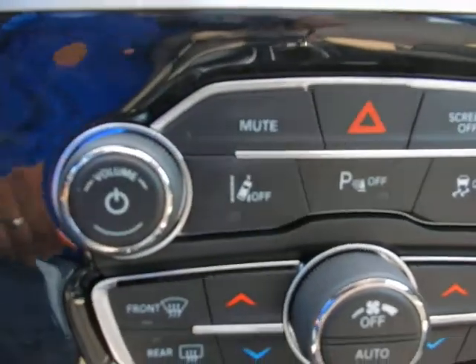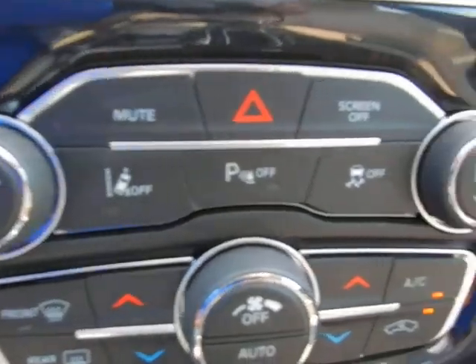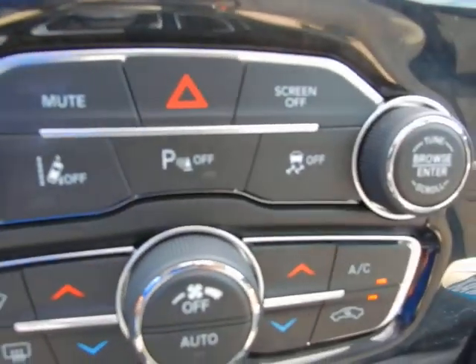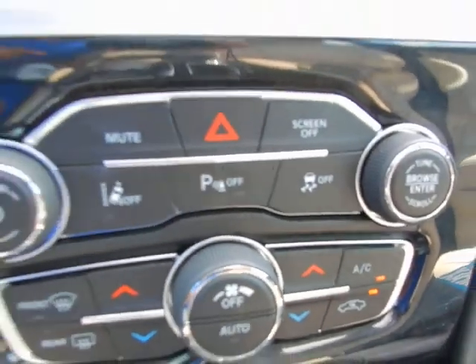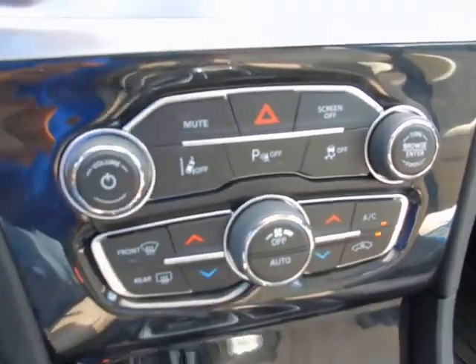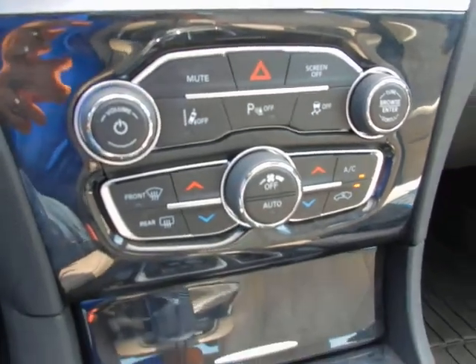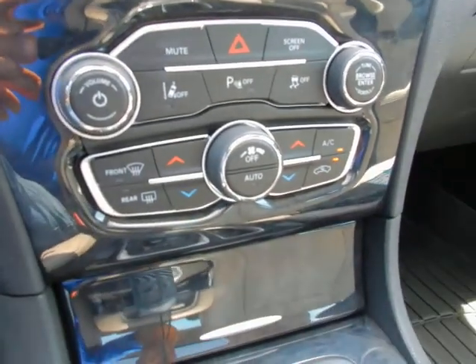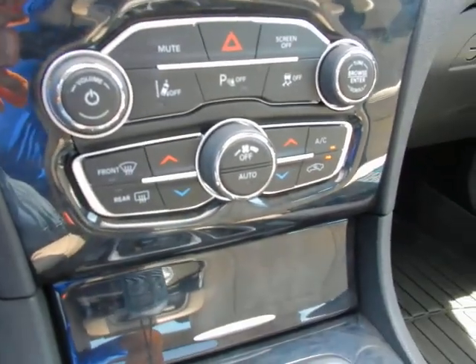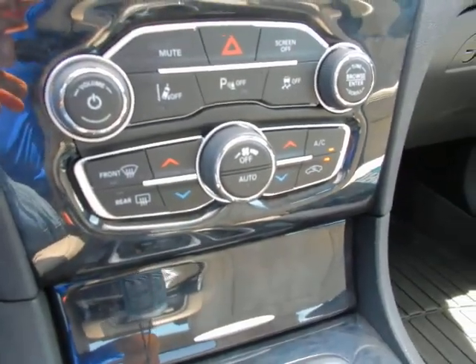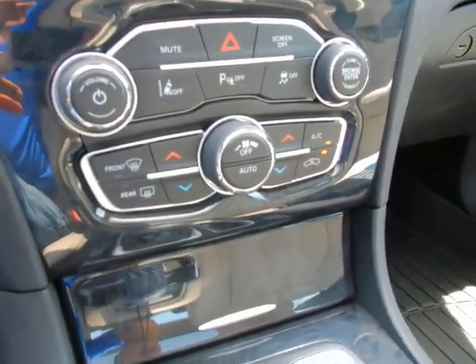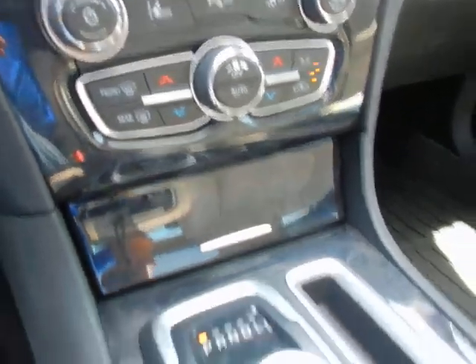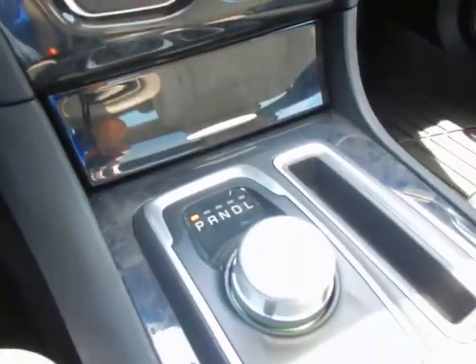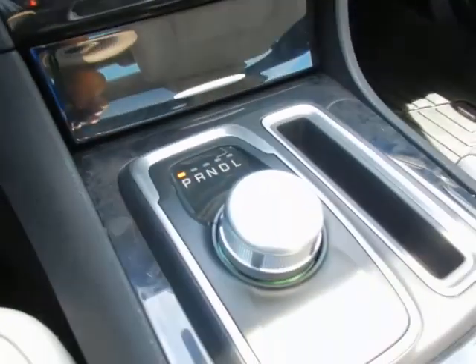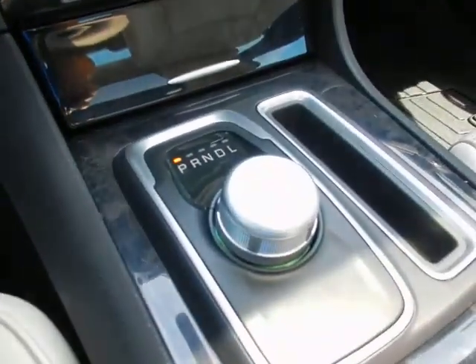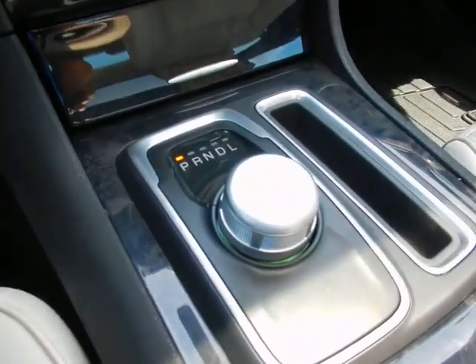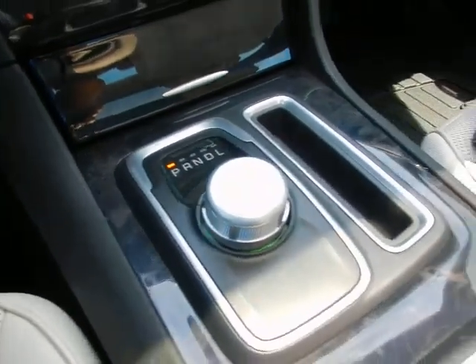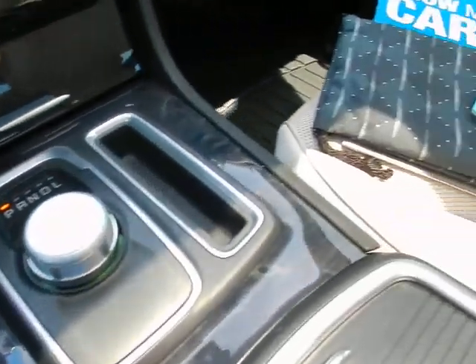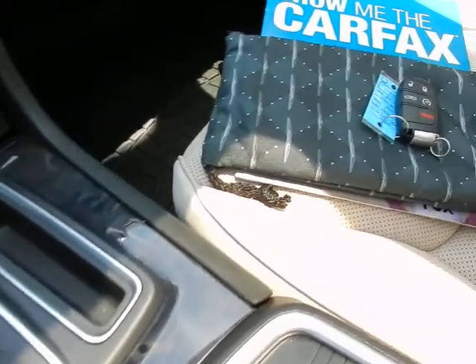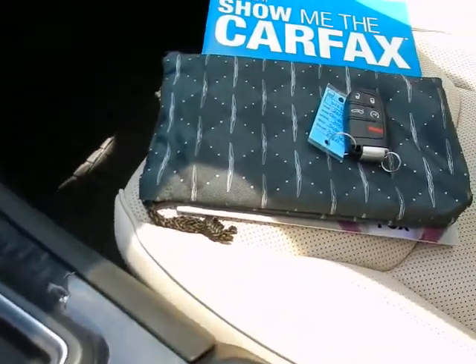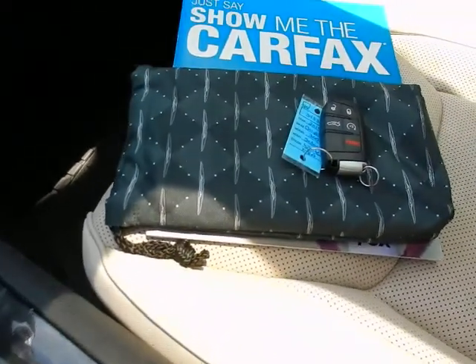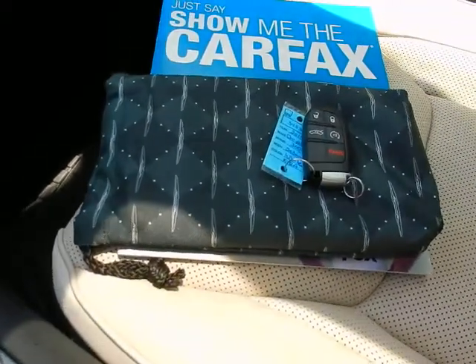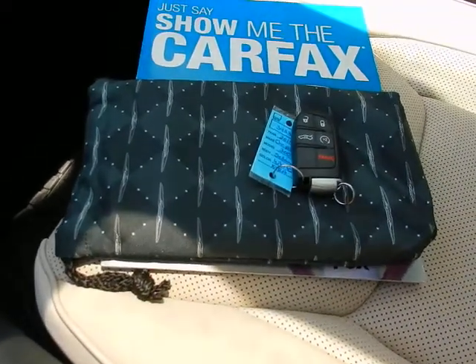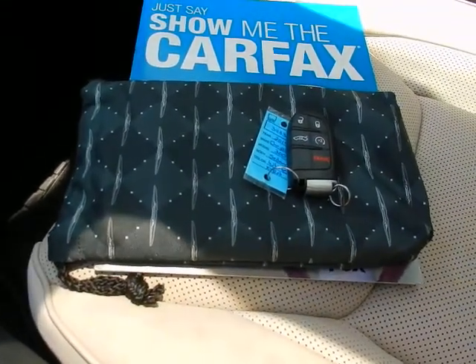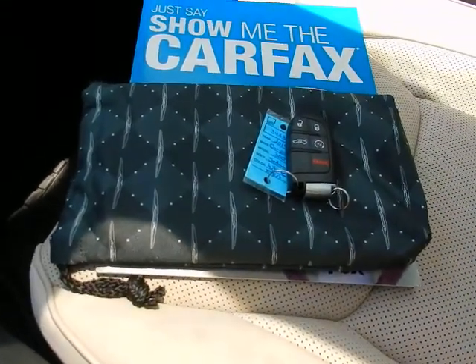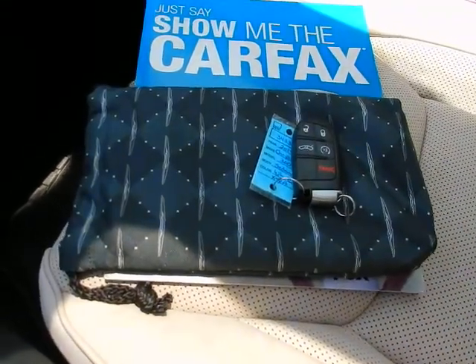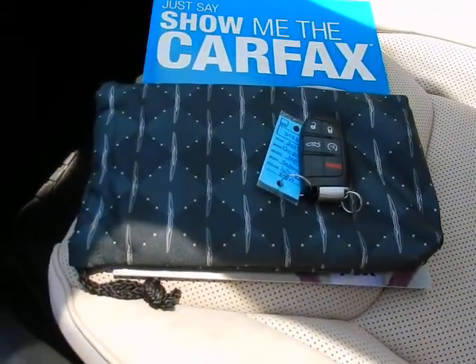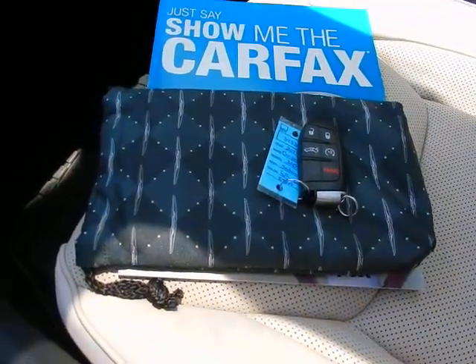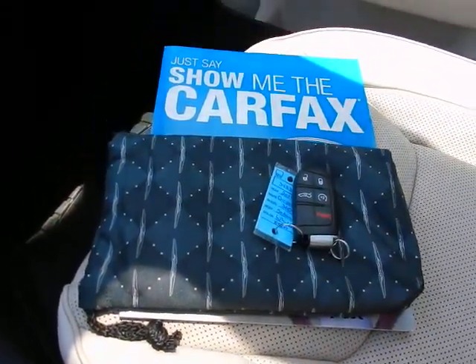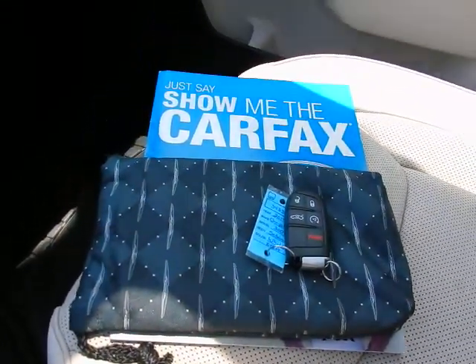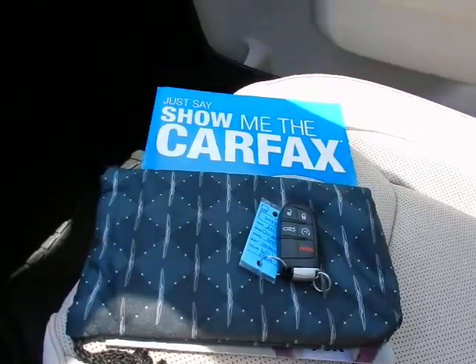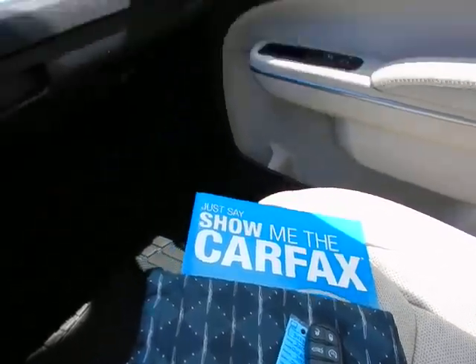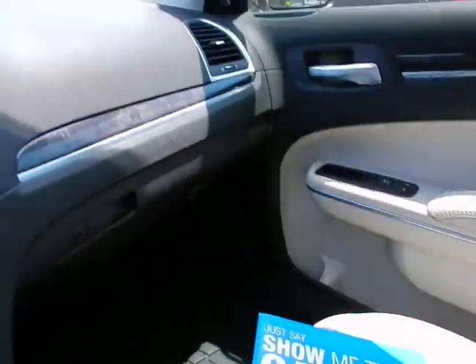Lane keep, traction control, dual climate control, rotary shifter, keyless entry key fob including remote start, and factory owner's manual.